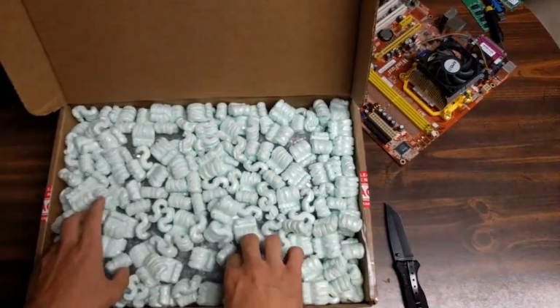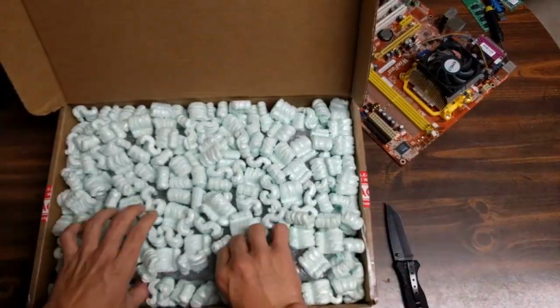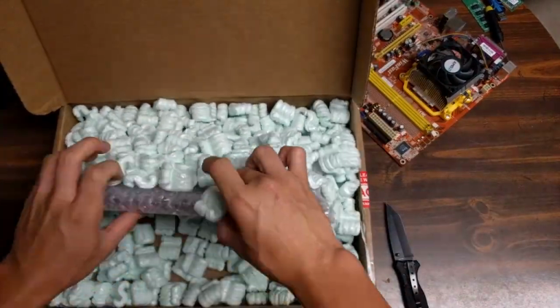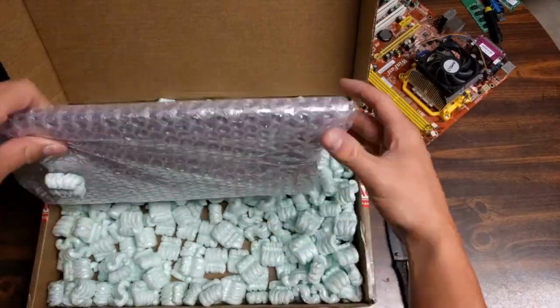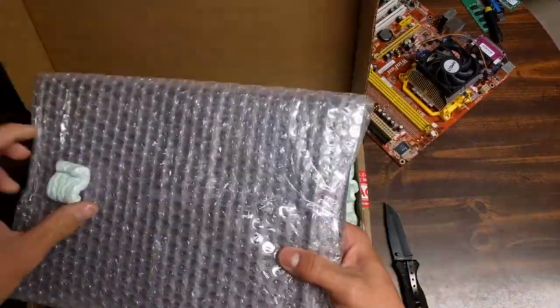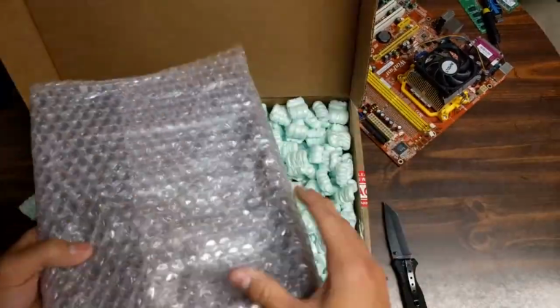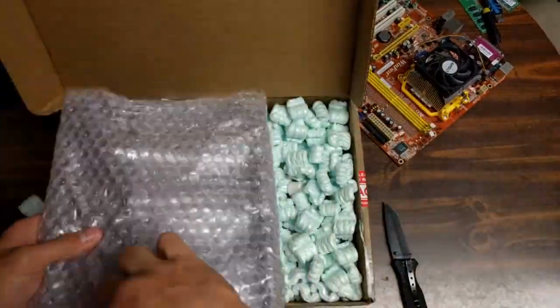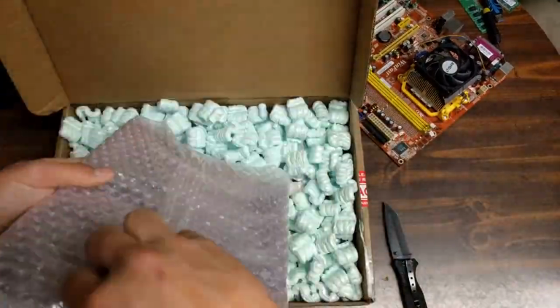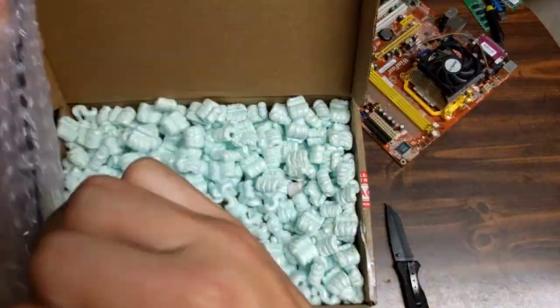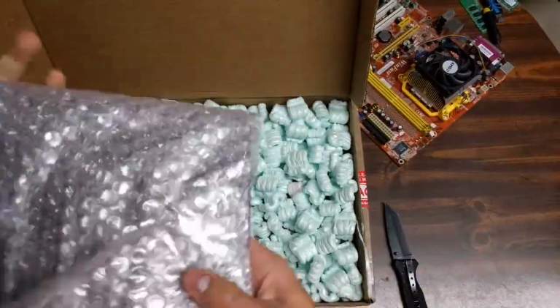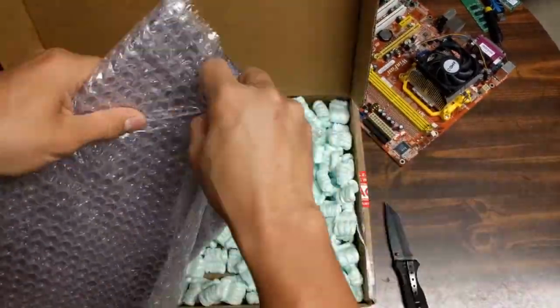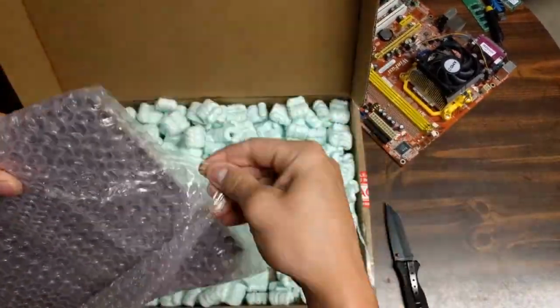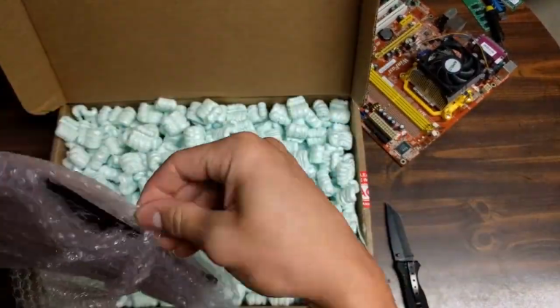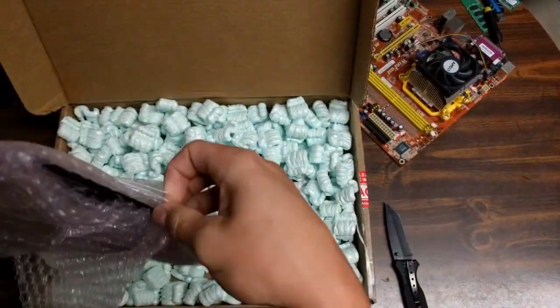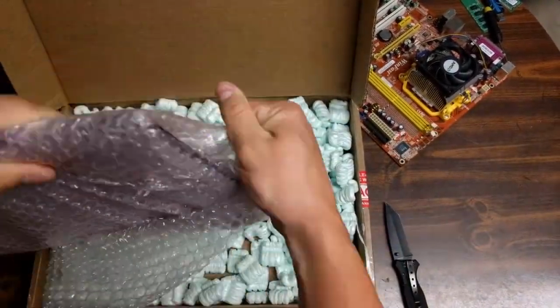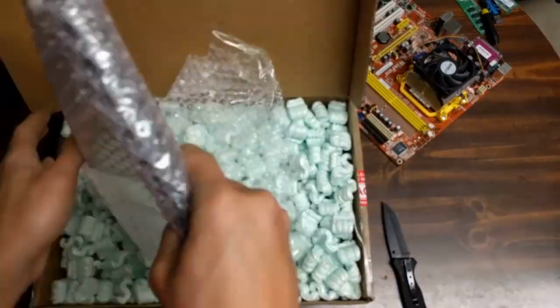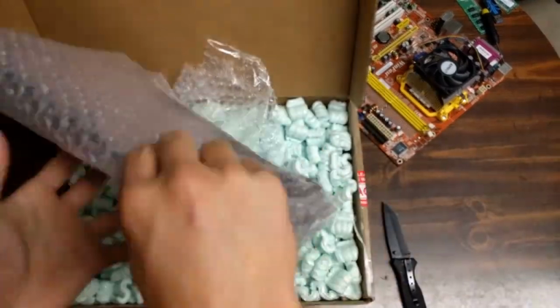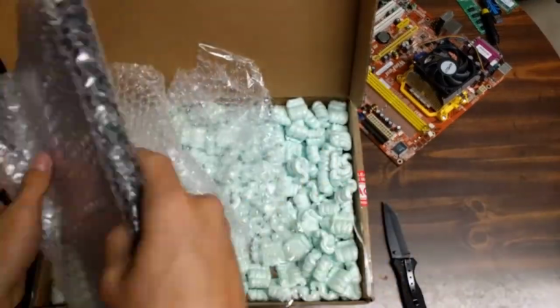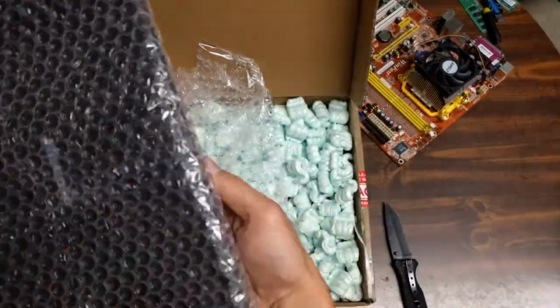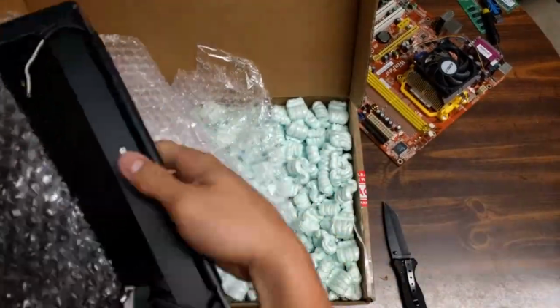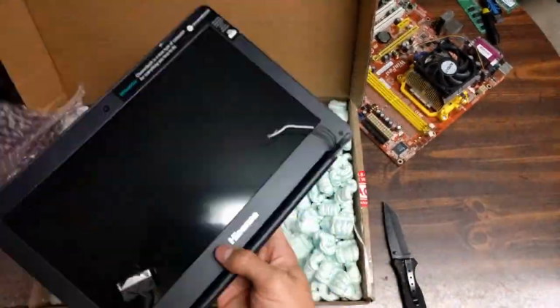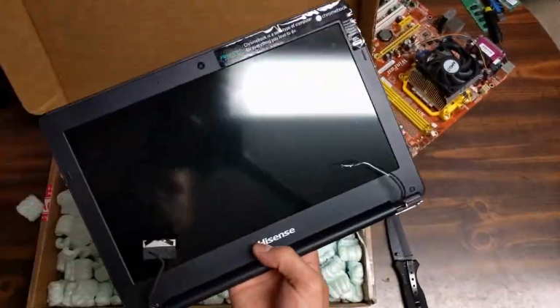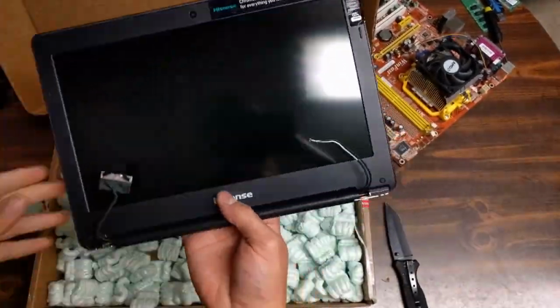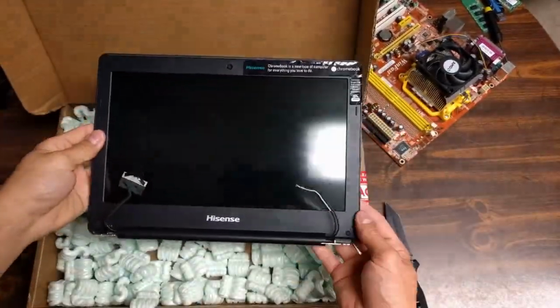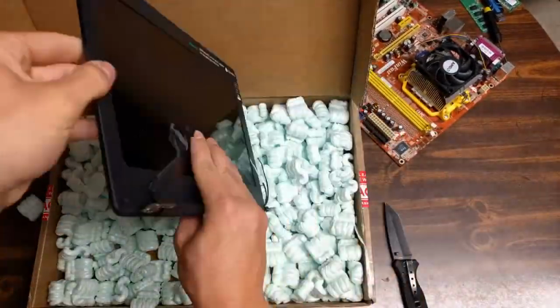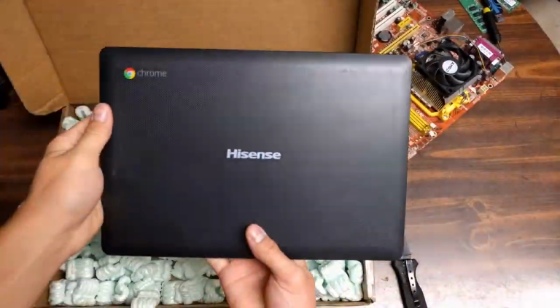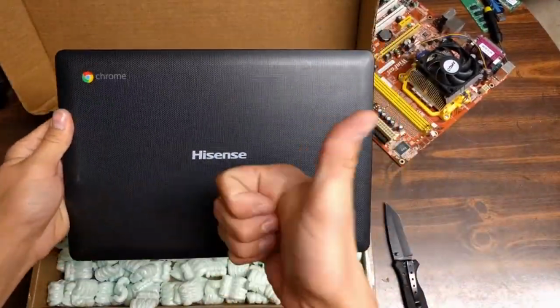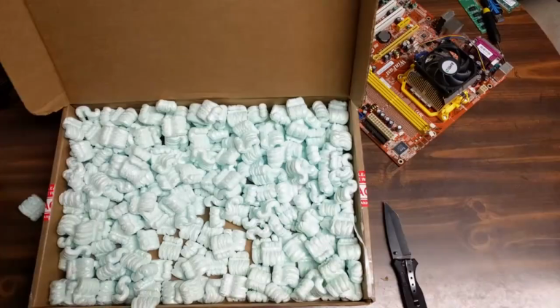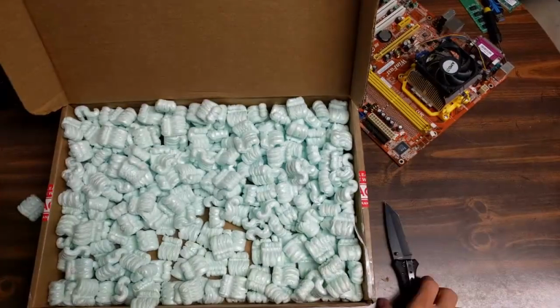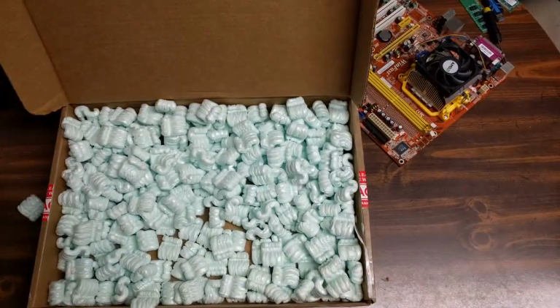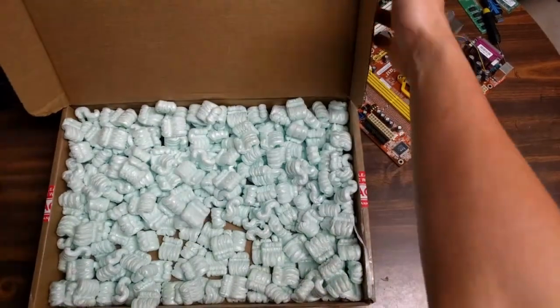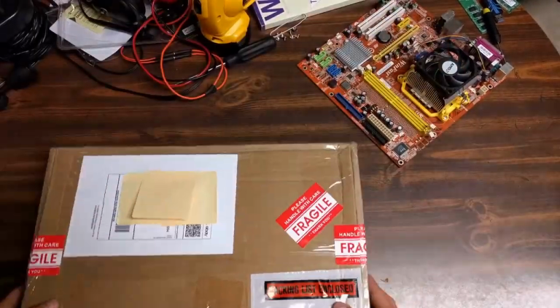I'm just going to try and get it out of the packaging here. I got some nice pink bubble wrap, a lot of nice blue packing peanuts — got it wrapped up pretty good, thankfully. You don't have to worry about it being cracked or anything. It looks like it's in good shape. Got a couple scuffs on the back, but looking good.